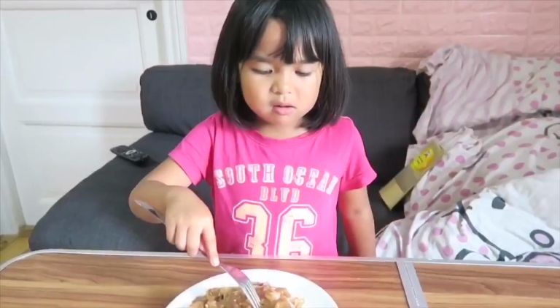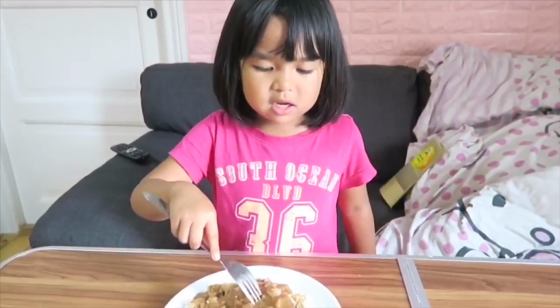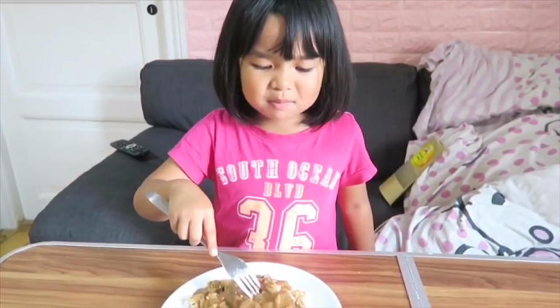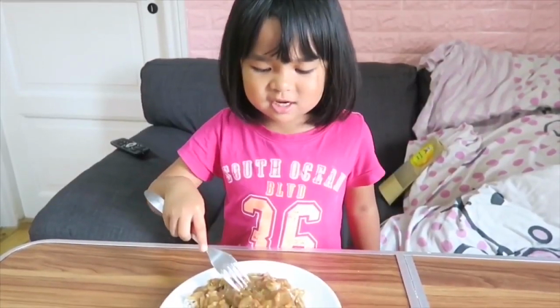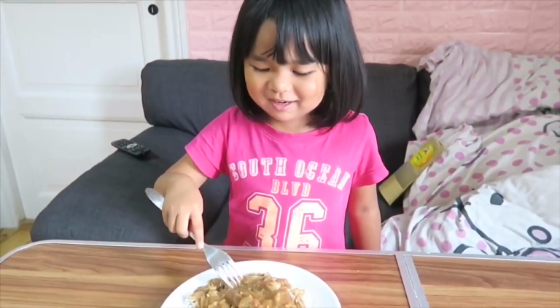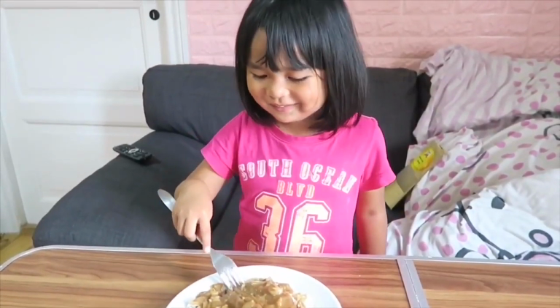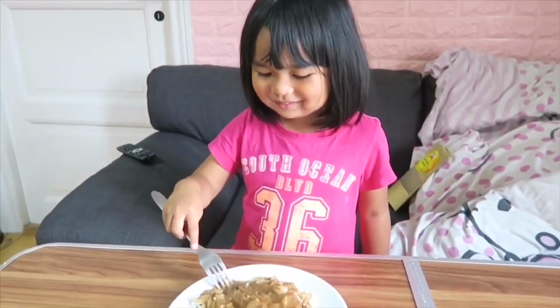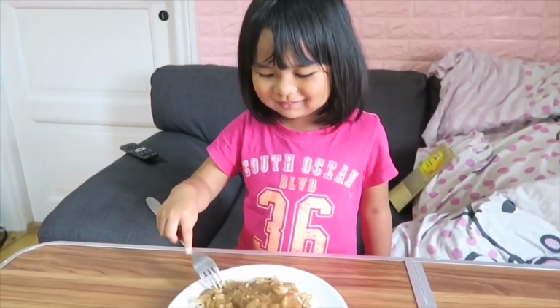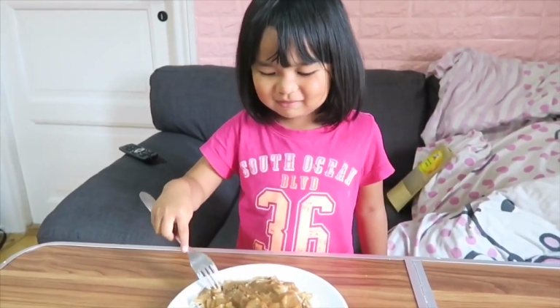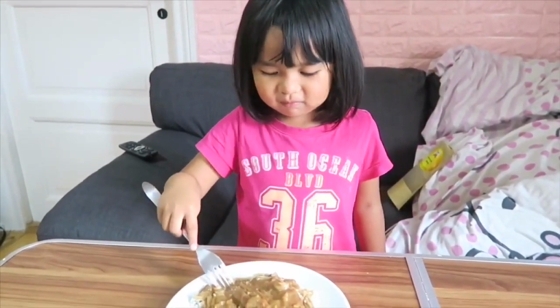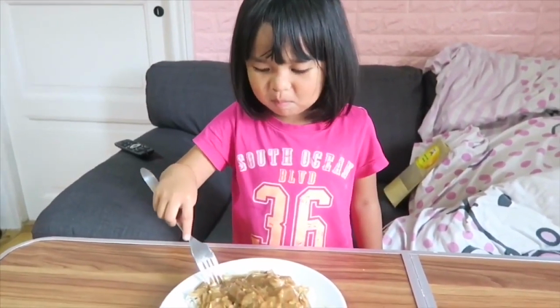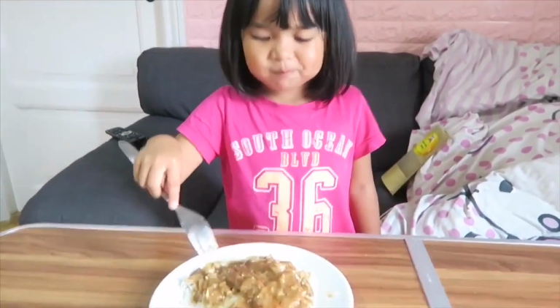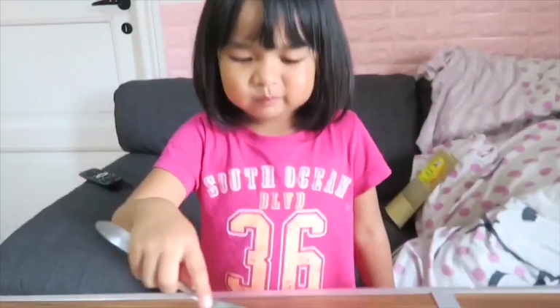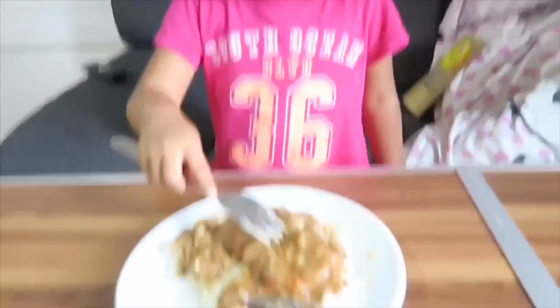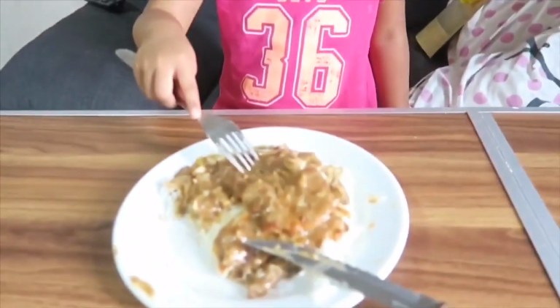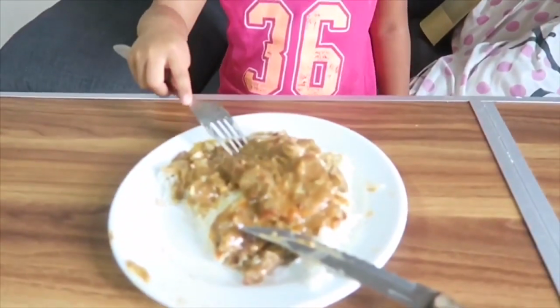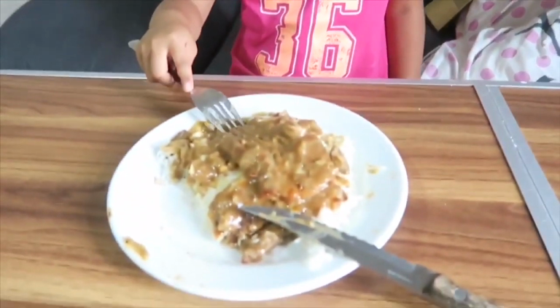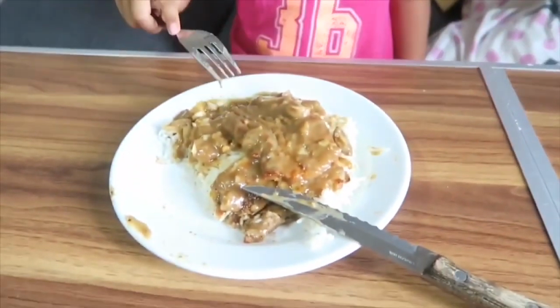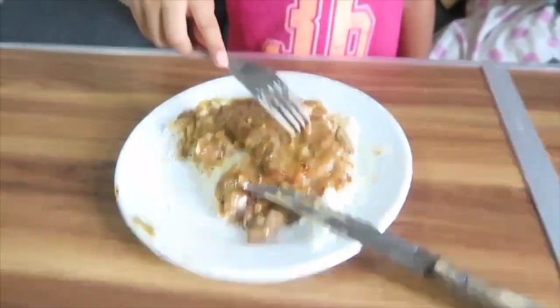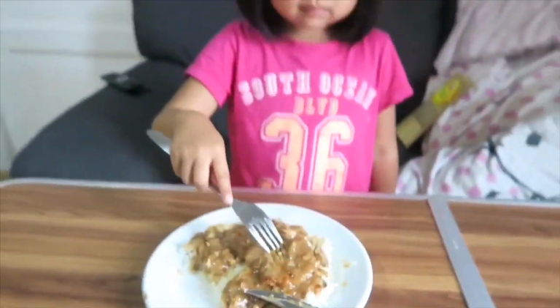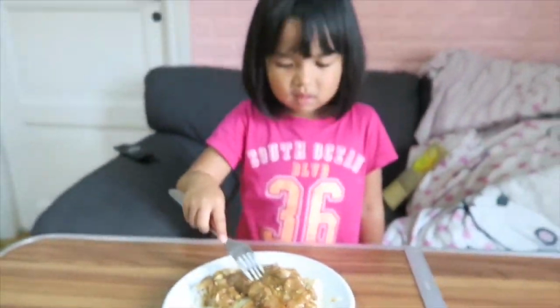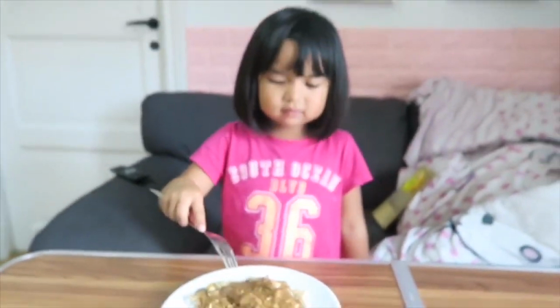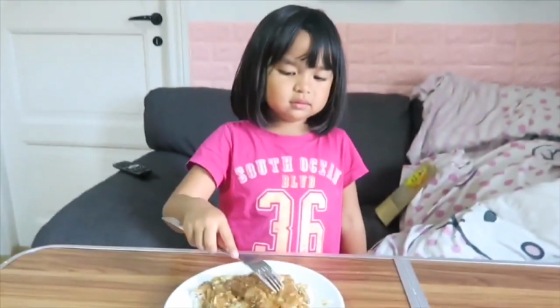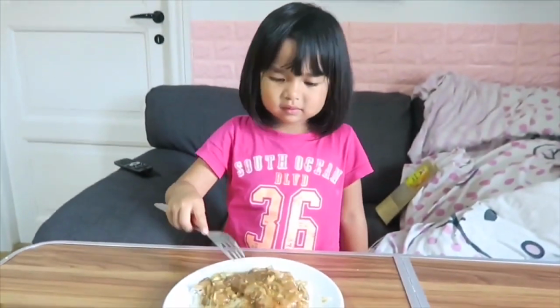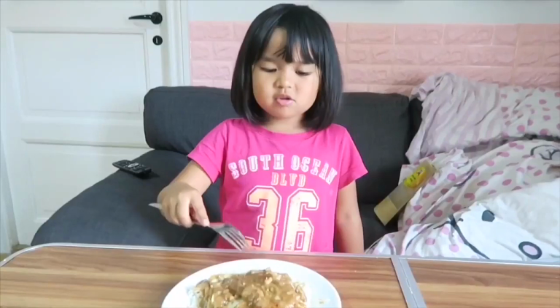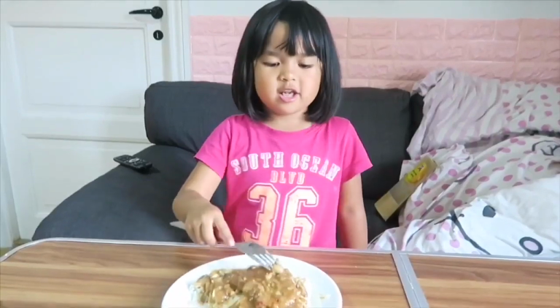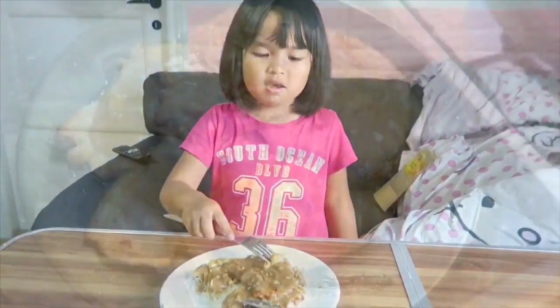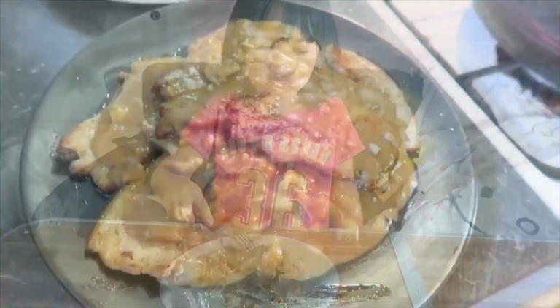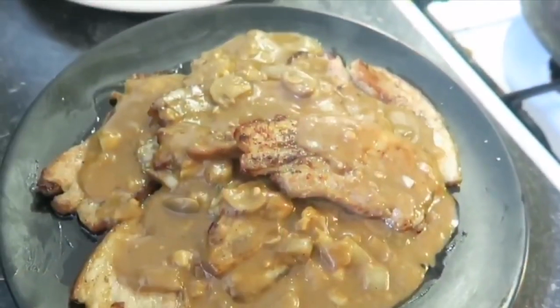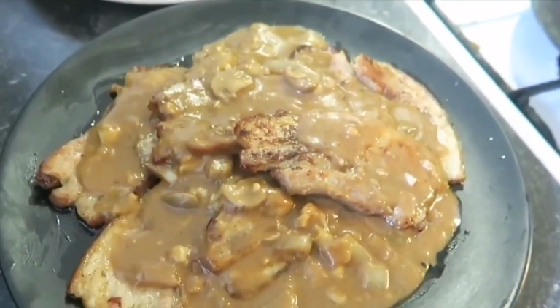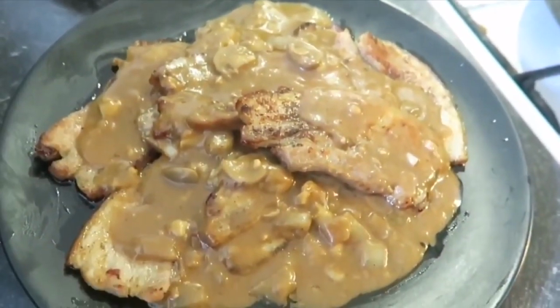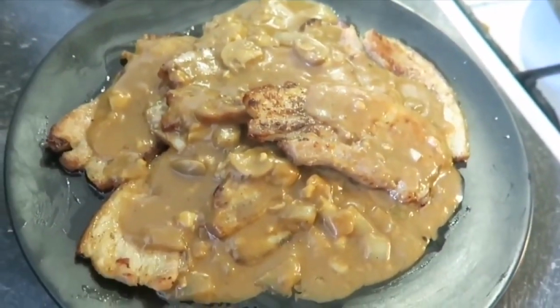Yeah, mommy. It tastes good. Wow. Thank you. Thank you for watching. Please subscribe.